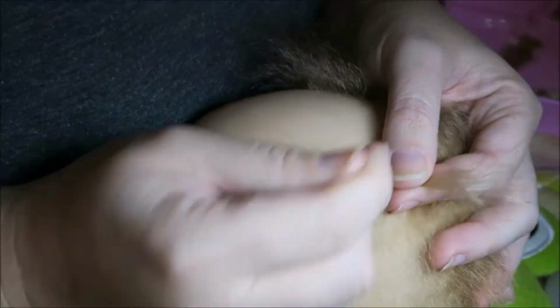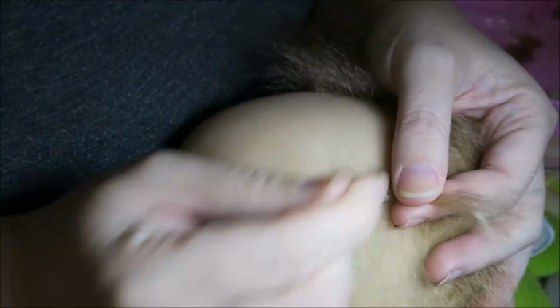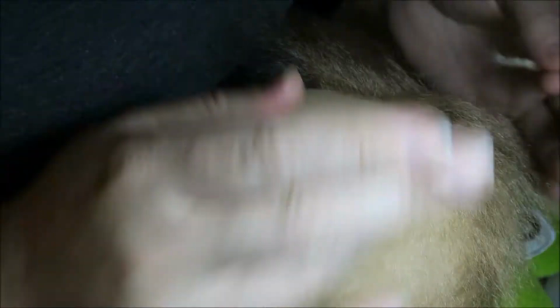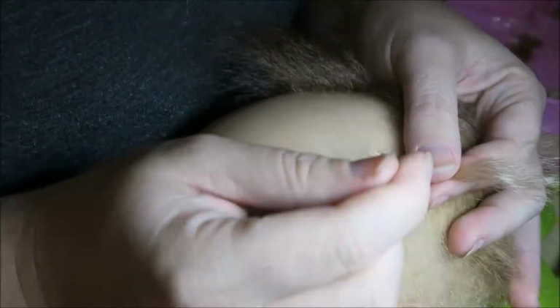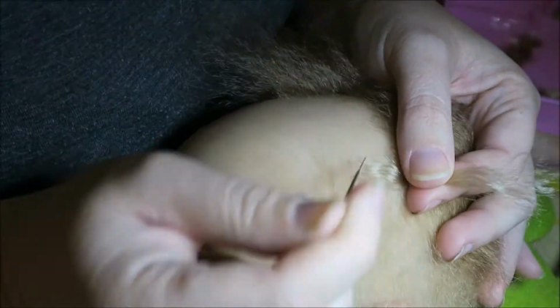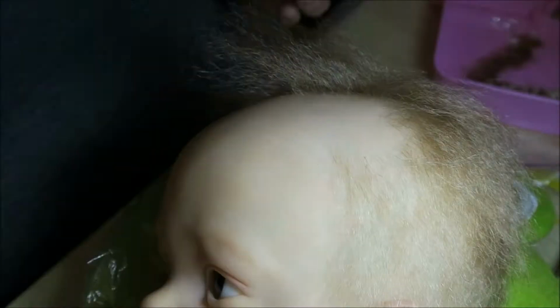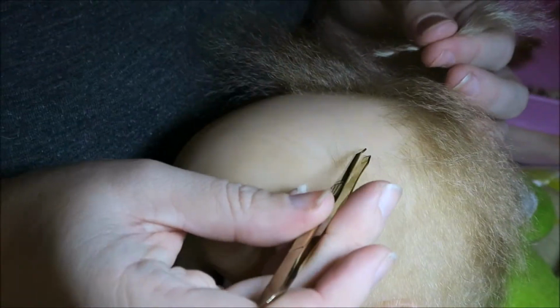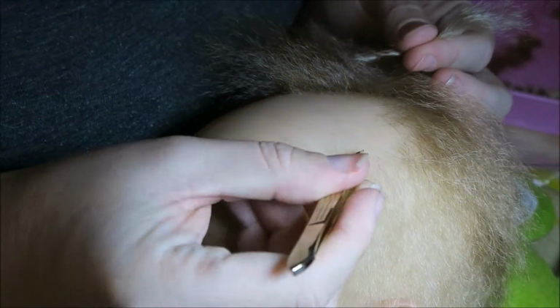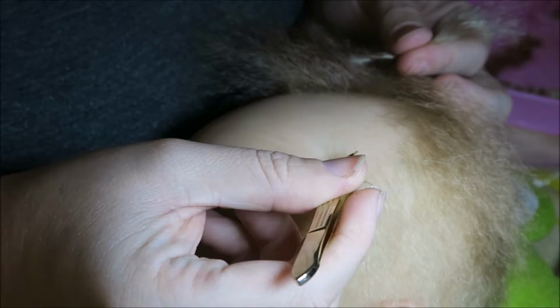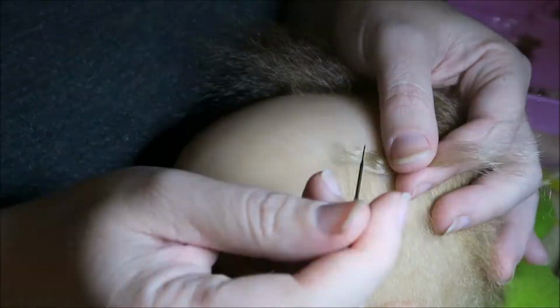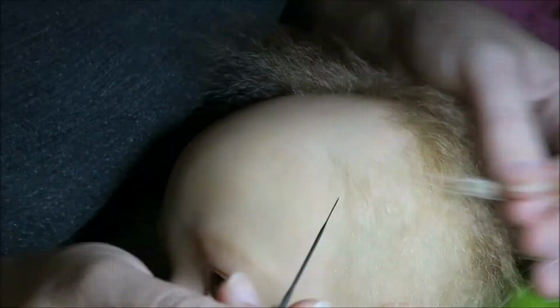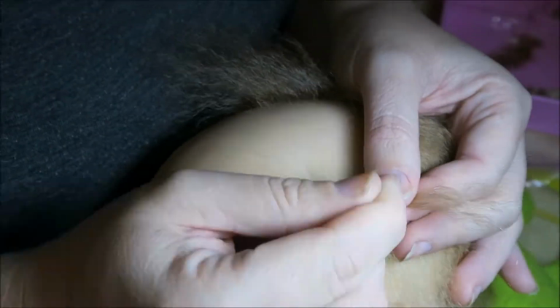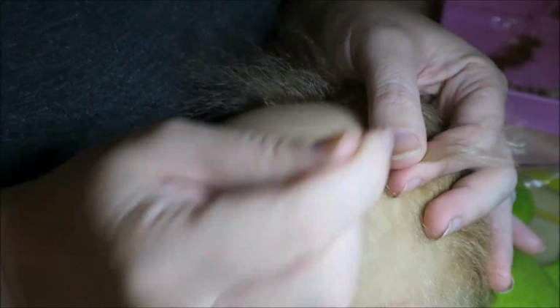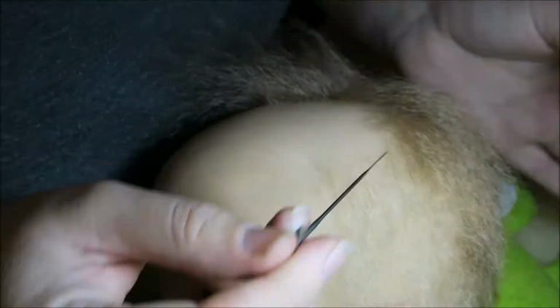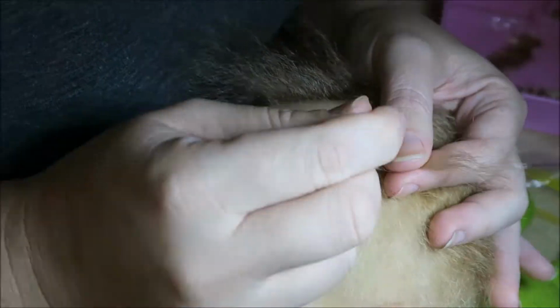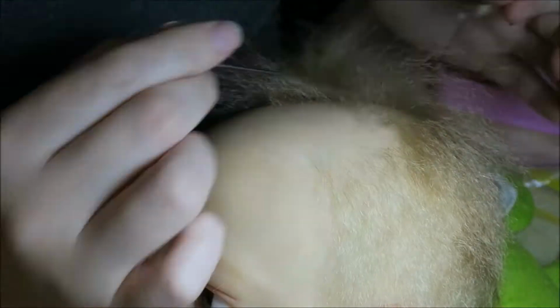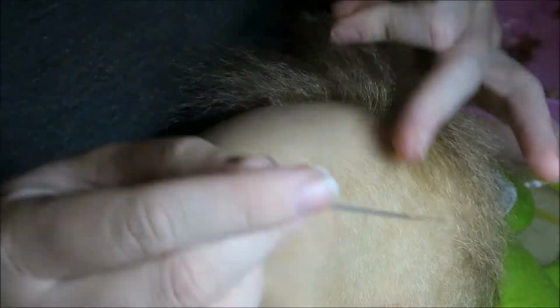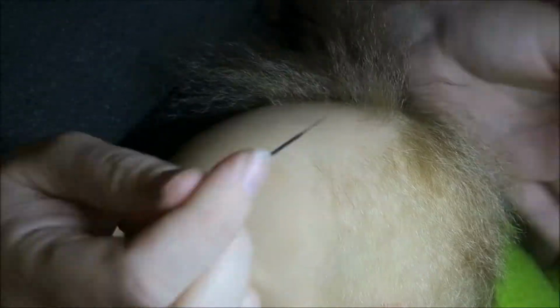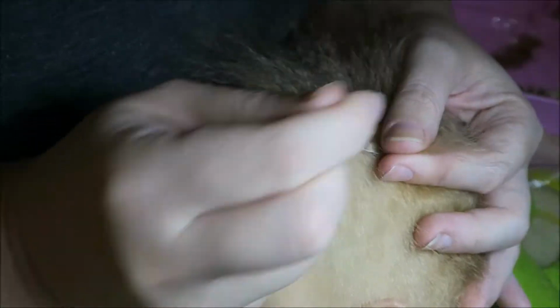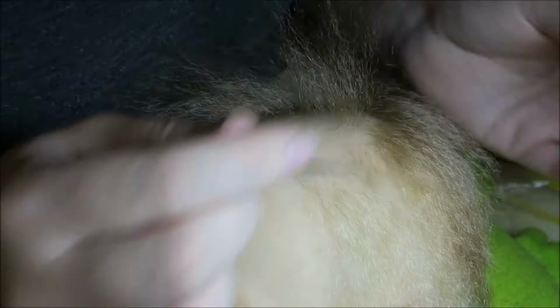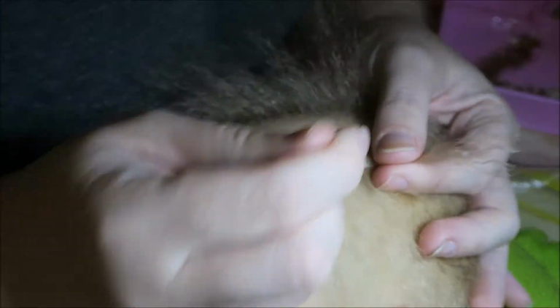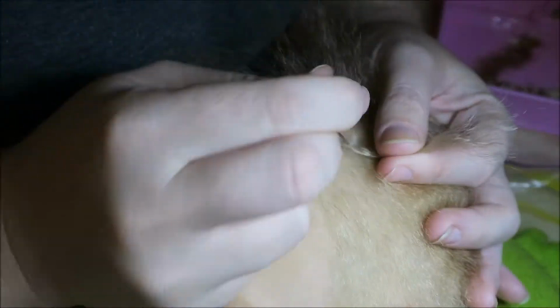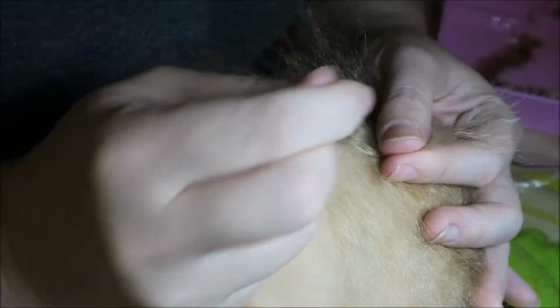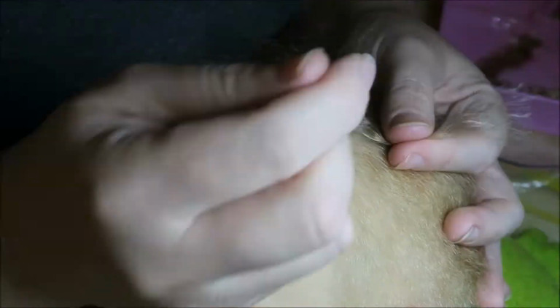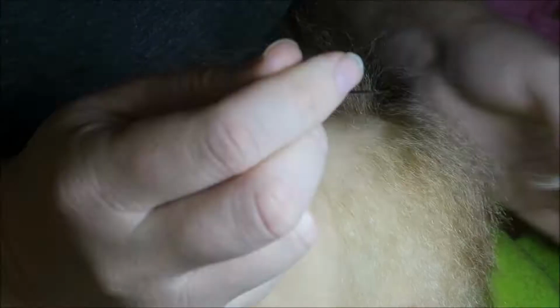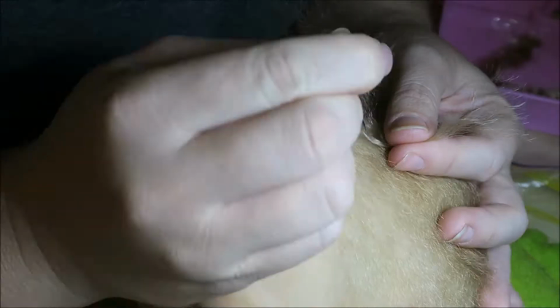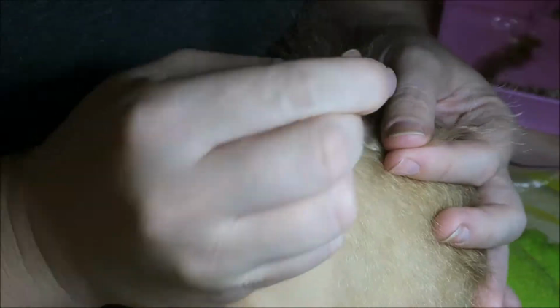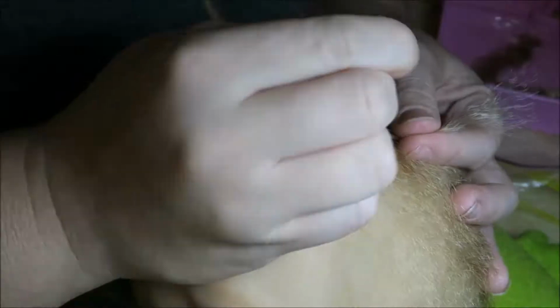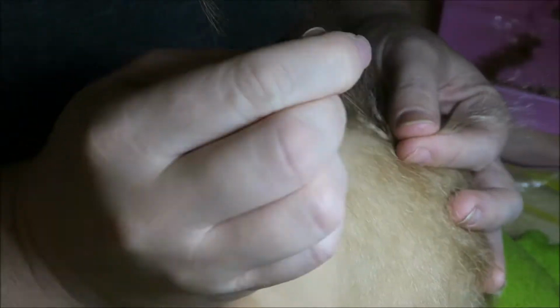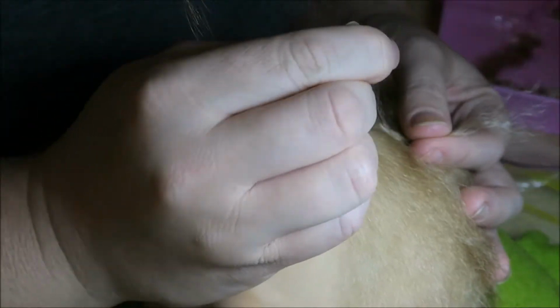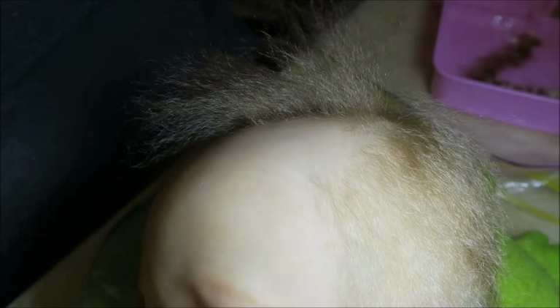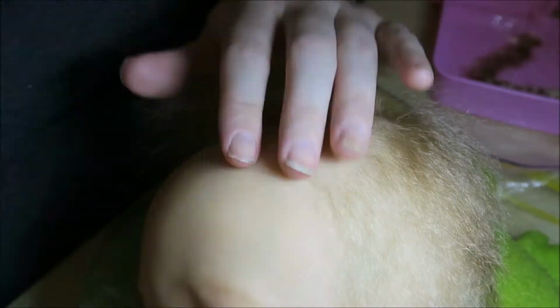My aunt was here today and she mentioned that it looked exactly like my hair color at one point when I was a baby, and I was very, very happy about that — I hadn't actually mentioned to her that was my intention. So yay!